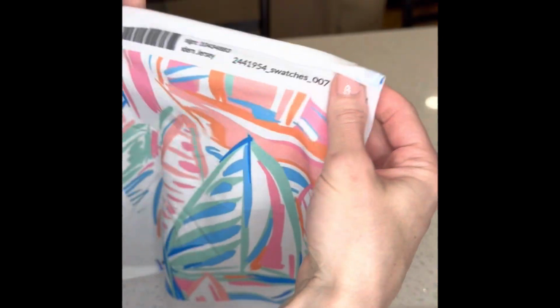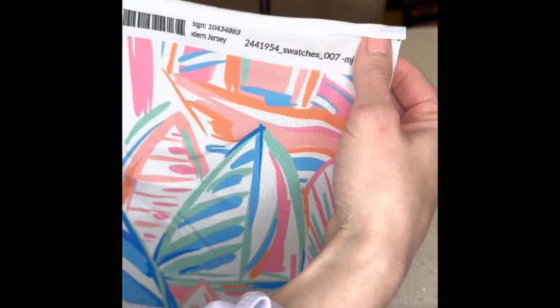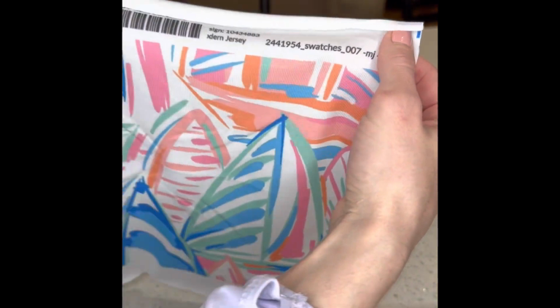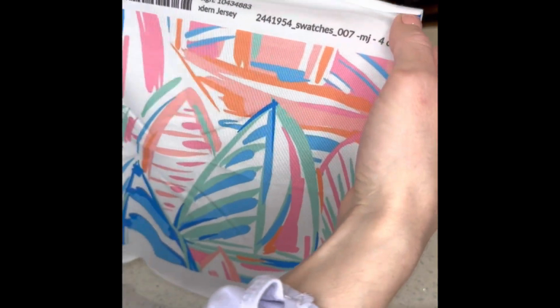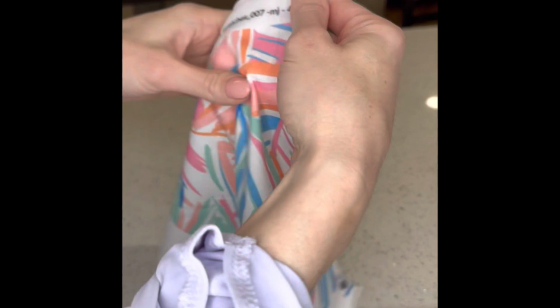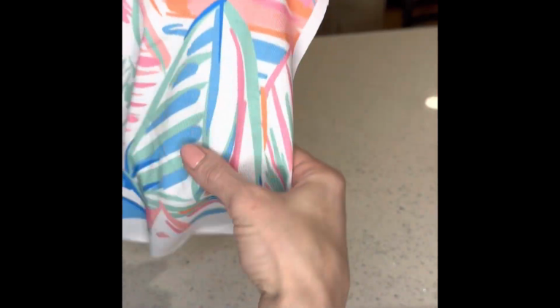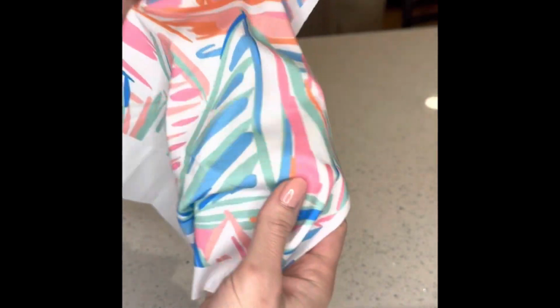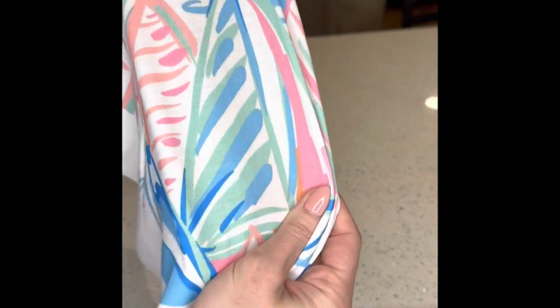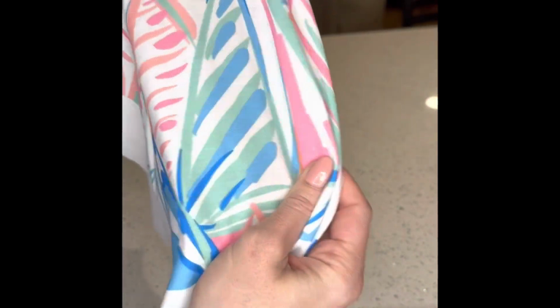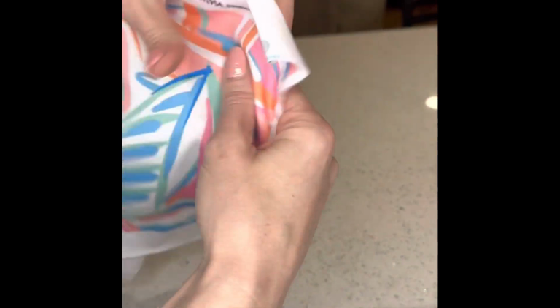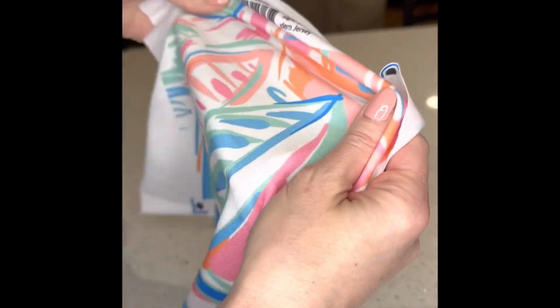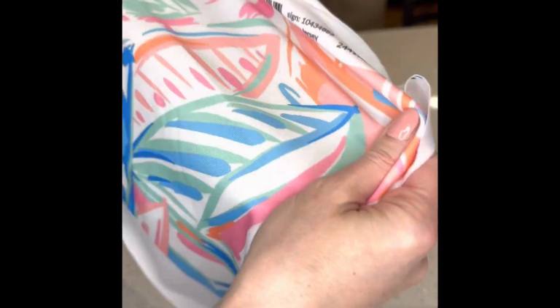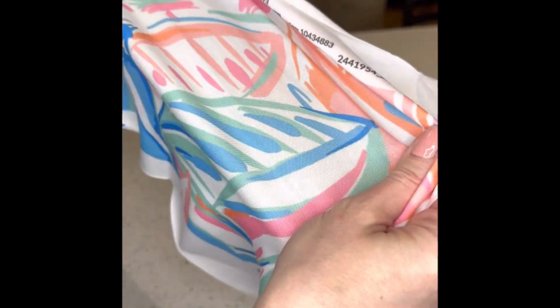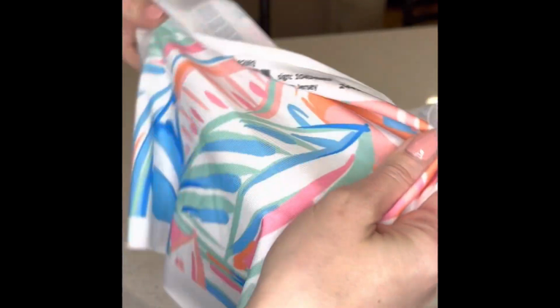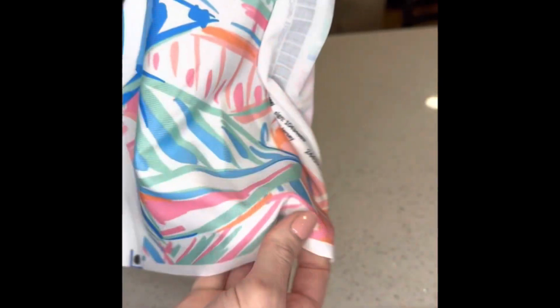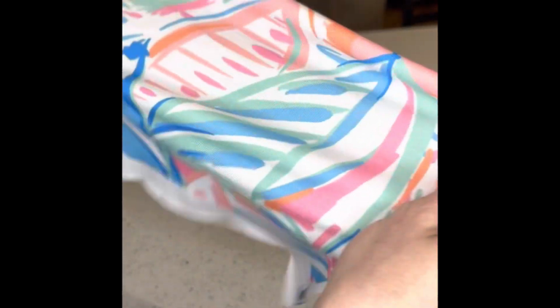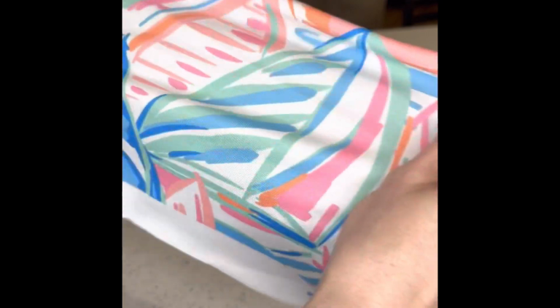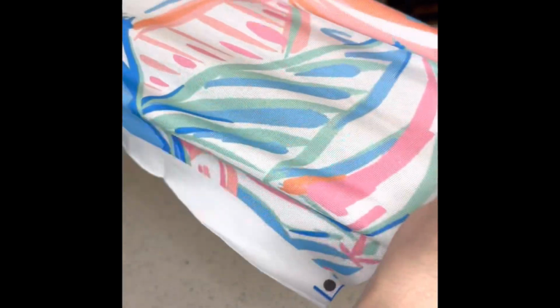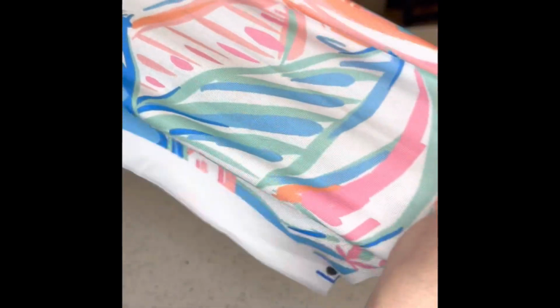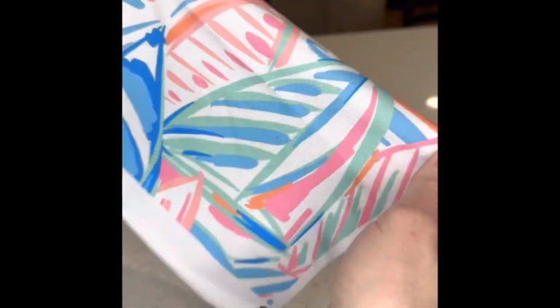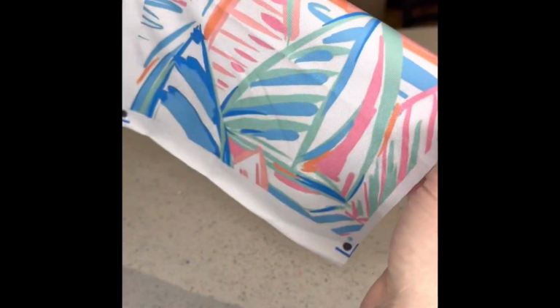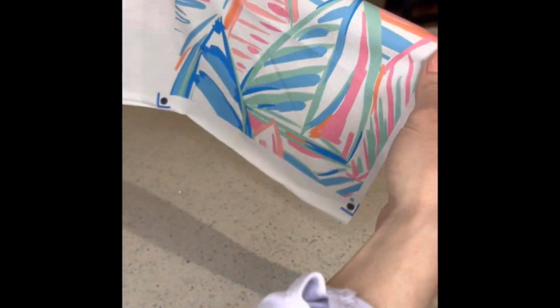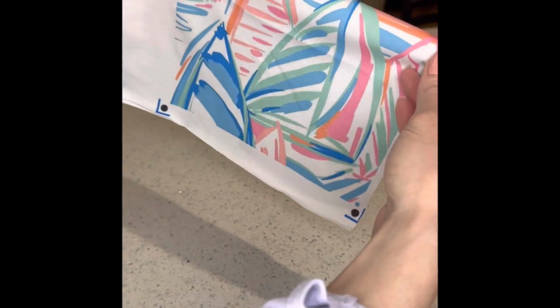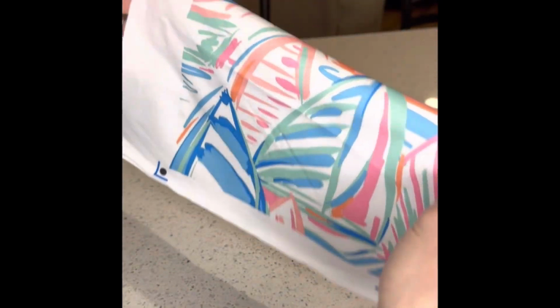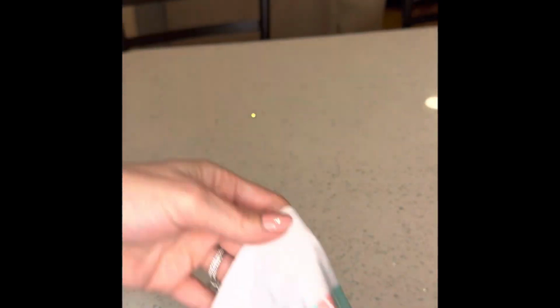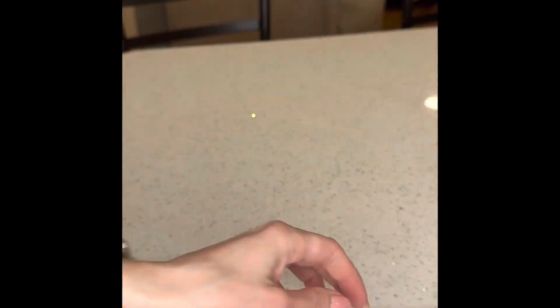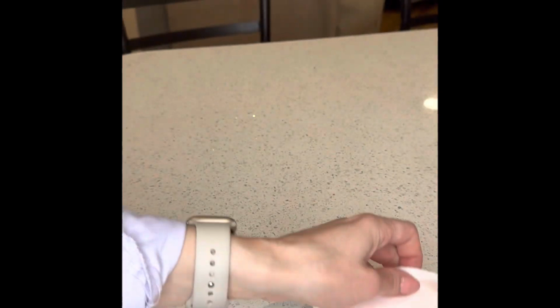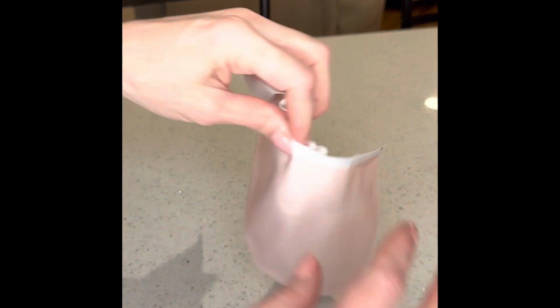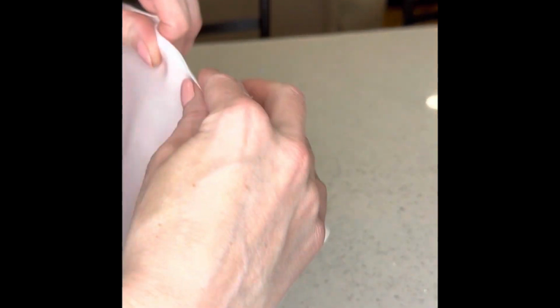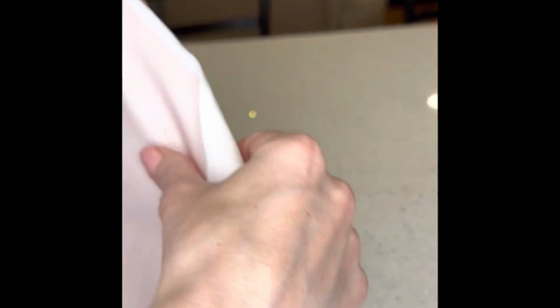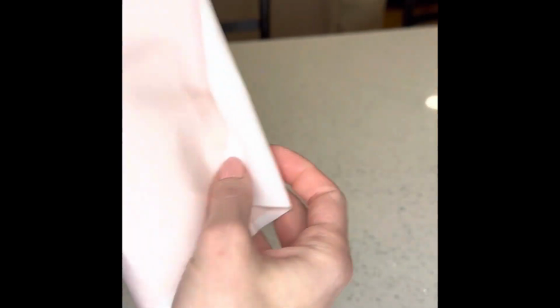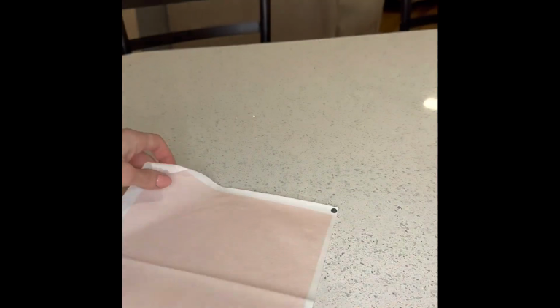I bought two samples of the jersey fabric. This is the jersey fabric which has two-way stretch with the grain — you can see in the video — so this would be good for either toddler or baby clothing, possibly a summer dress for a woman.